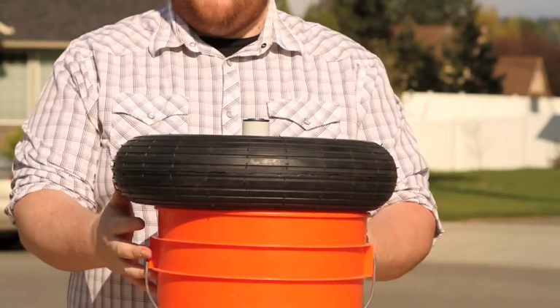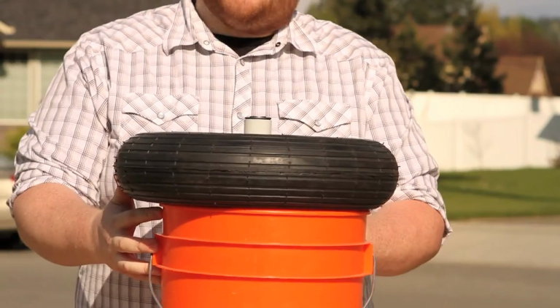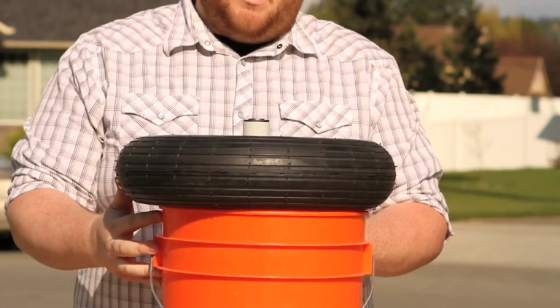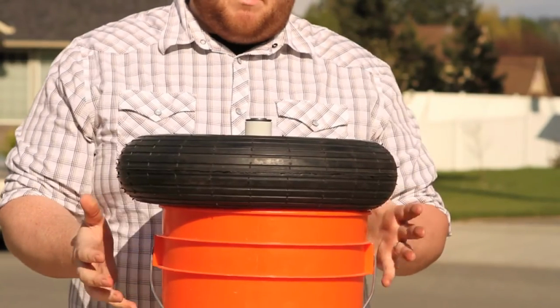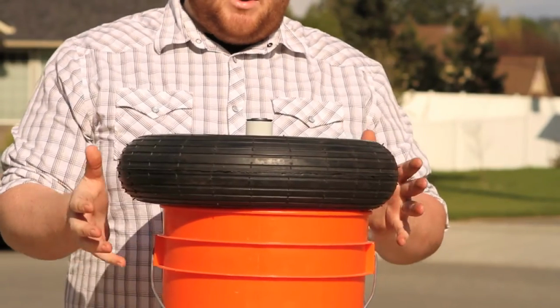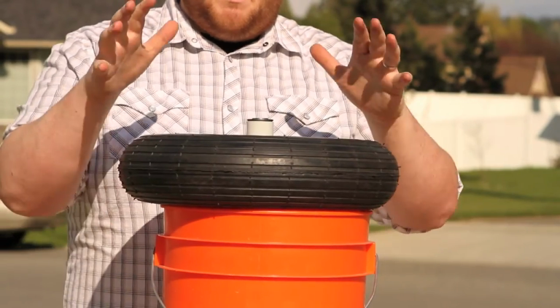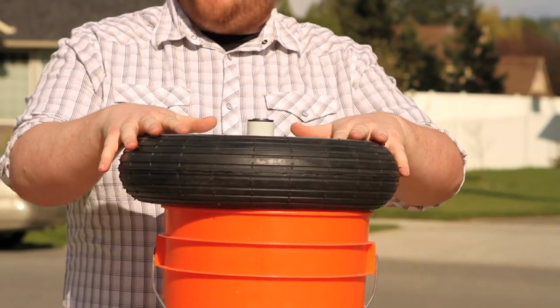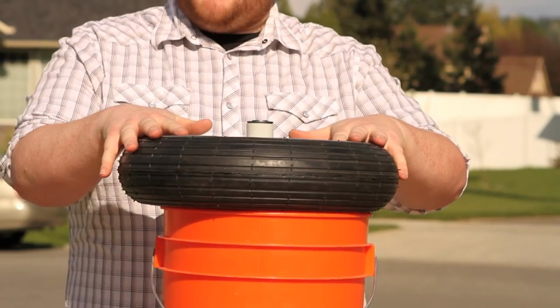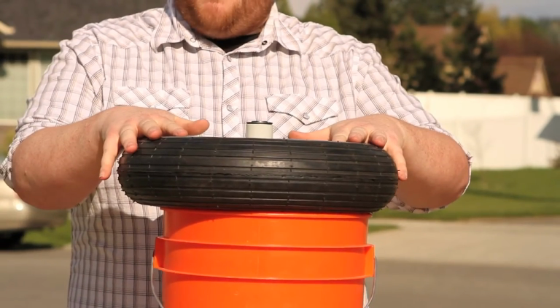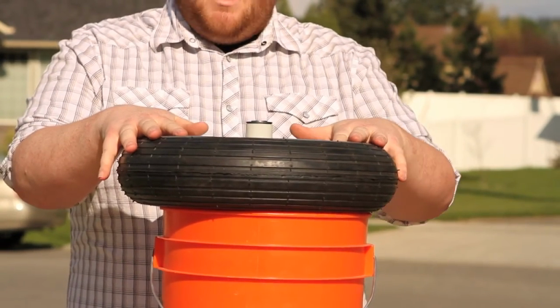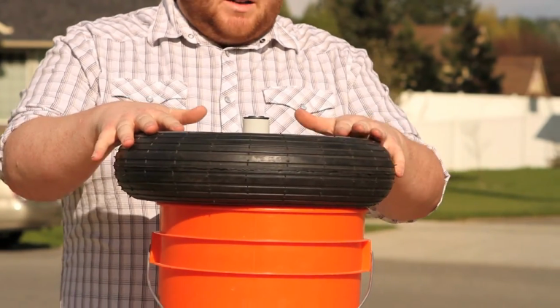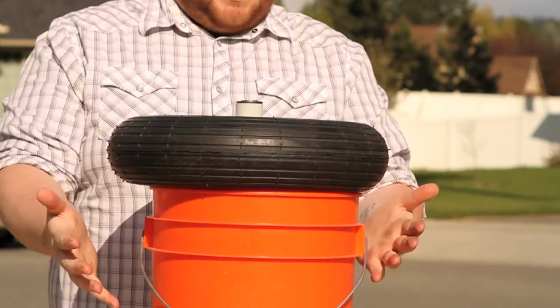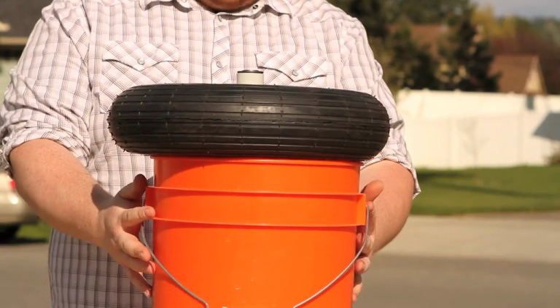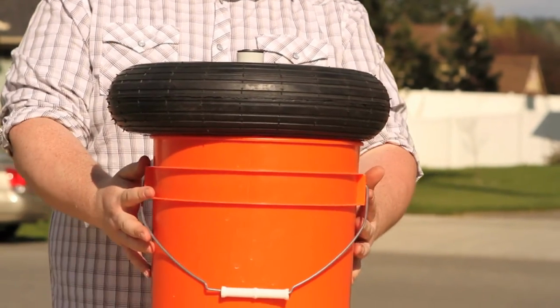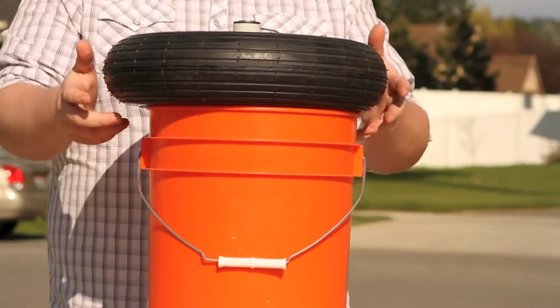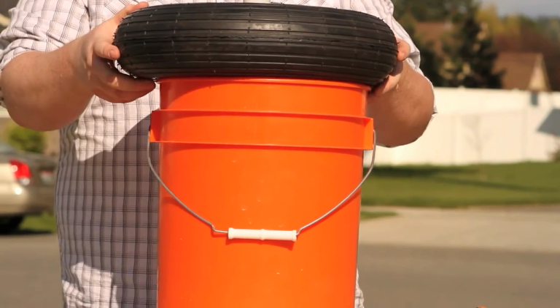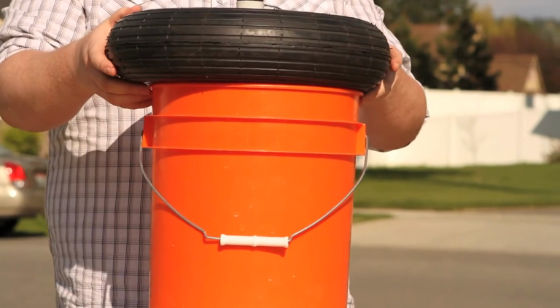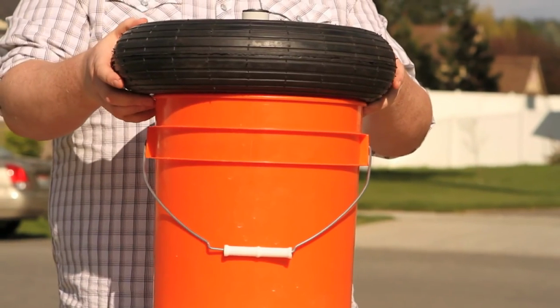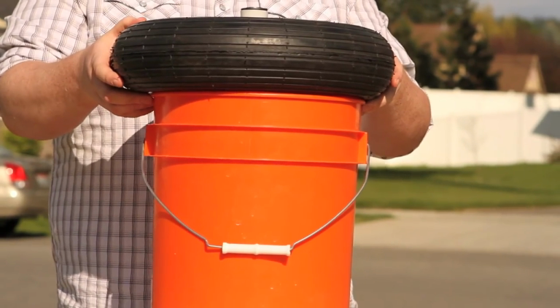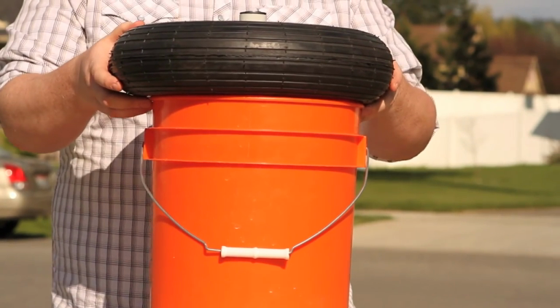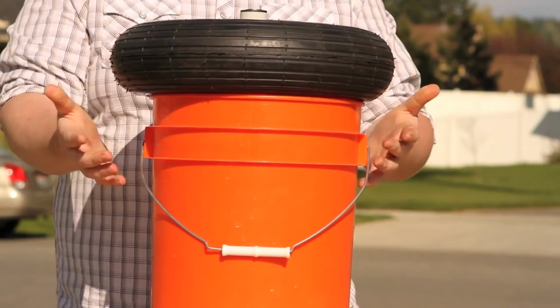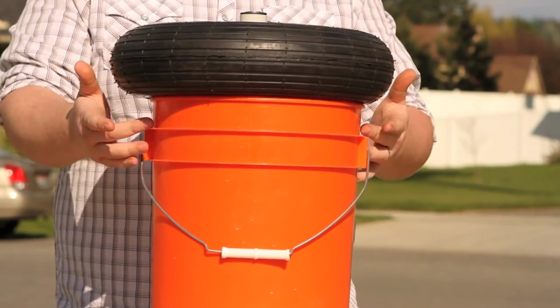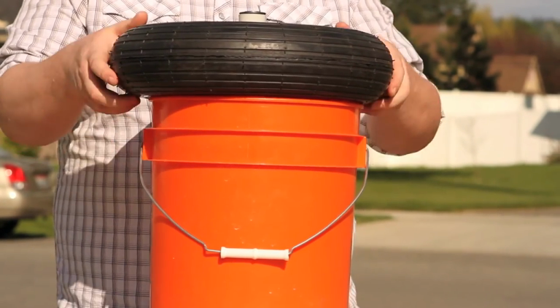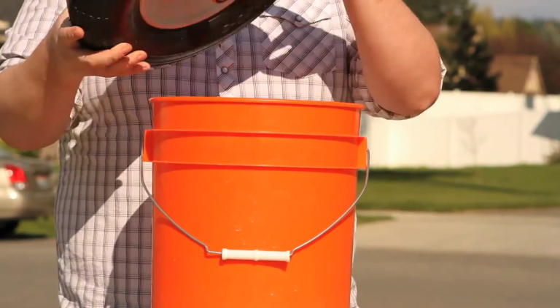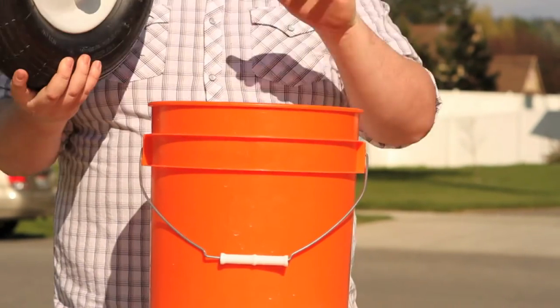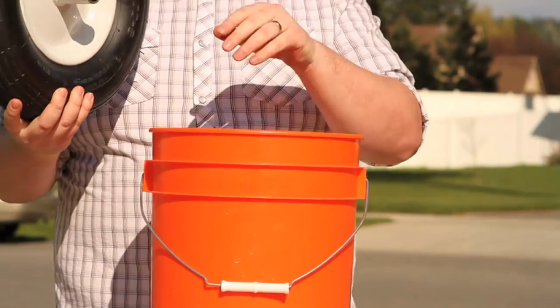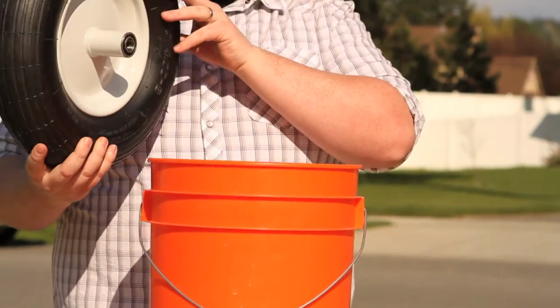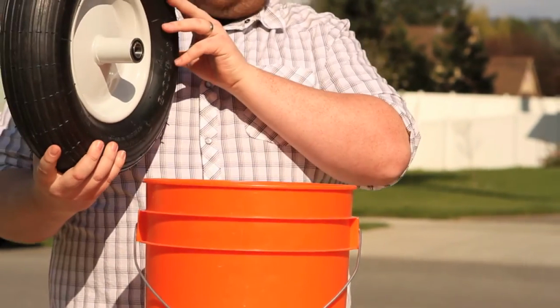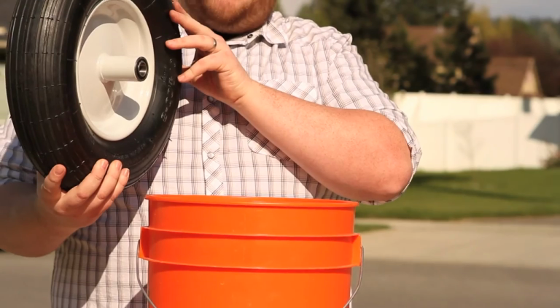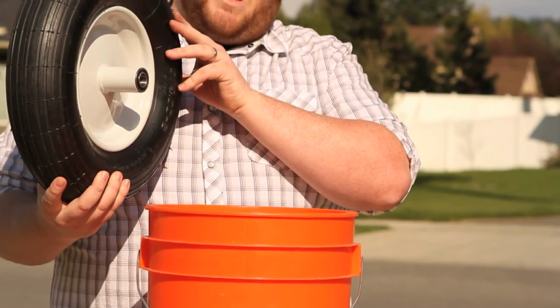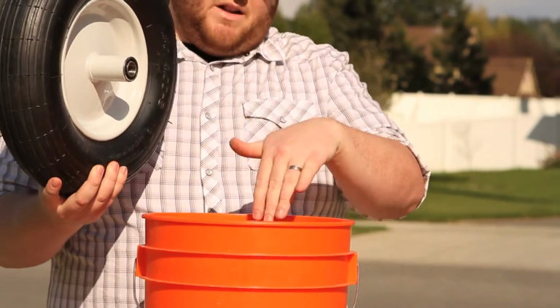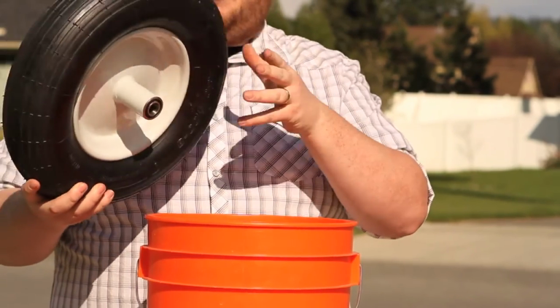First thing you want to do is make sure you have something to prop up your tire on. Today we're using a five gallon bucket. It works out really great because it props it up and also catches your old bearing when you knock it out right into the bucket.